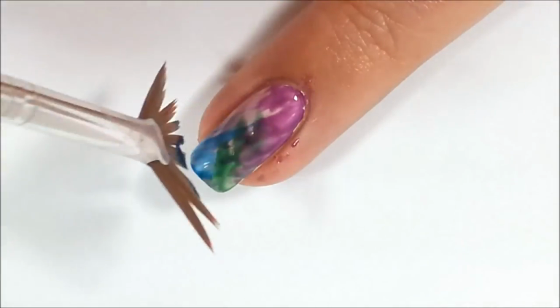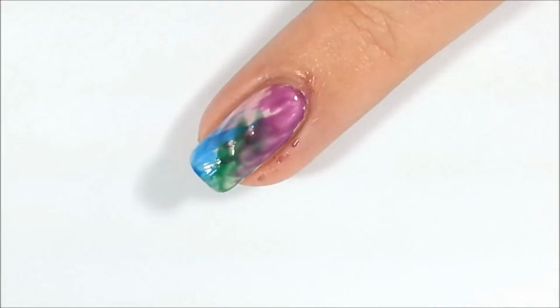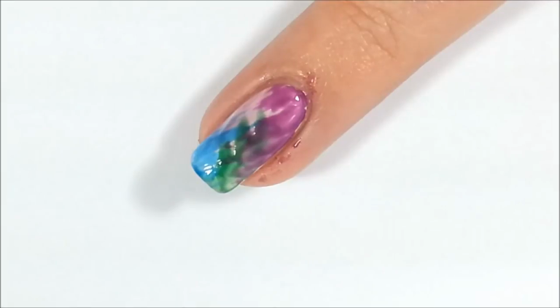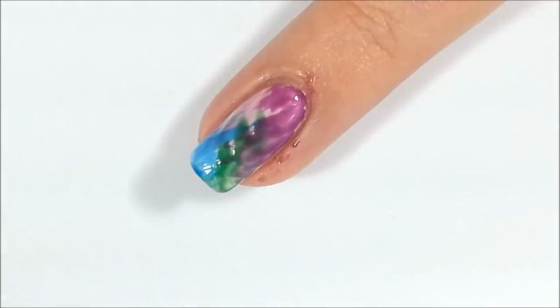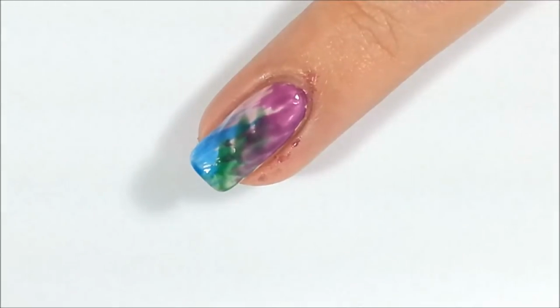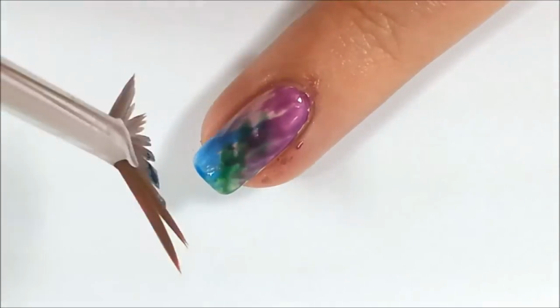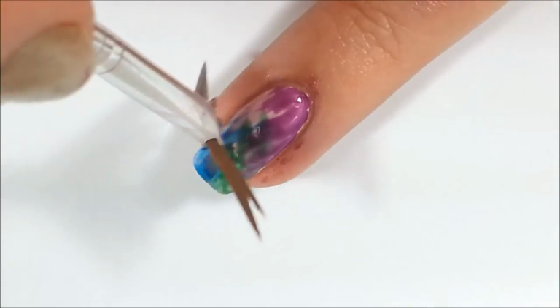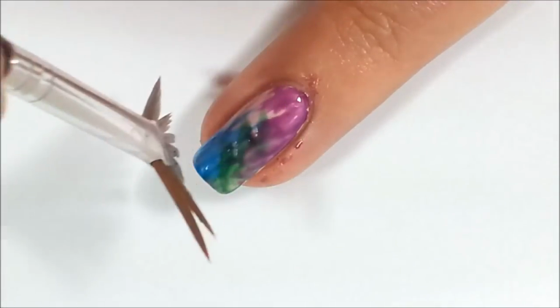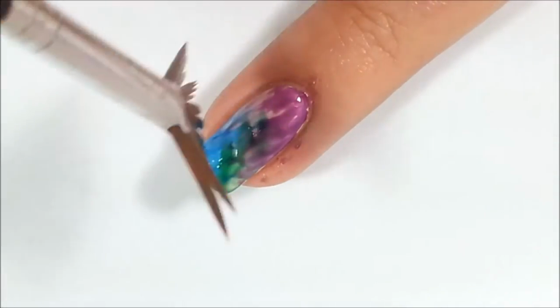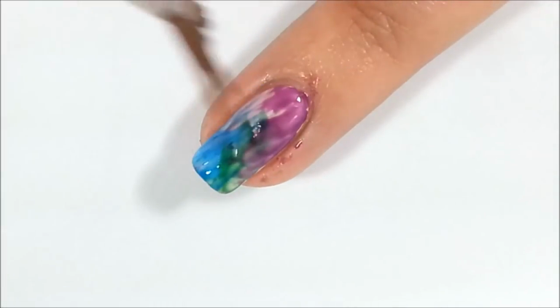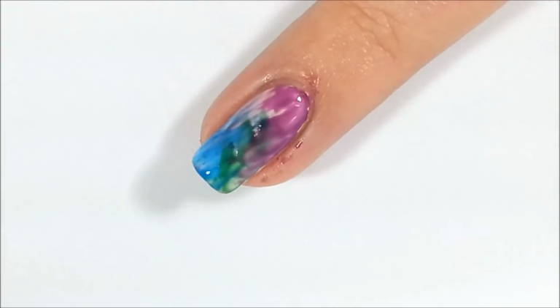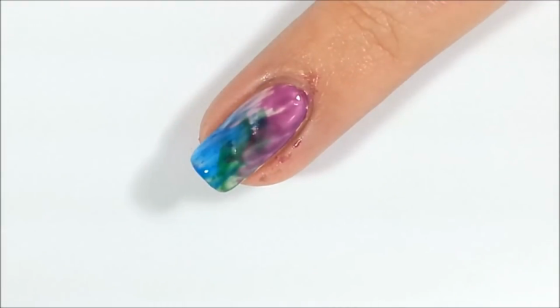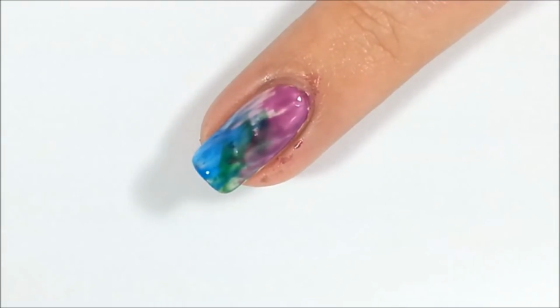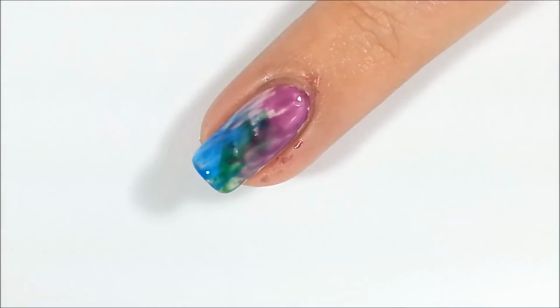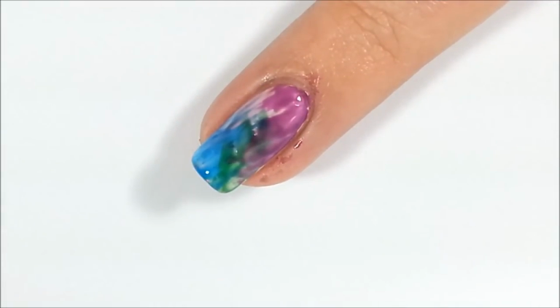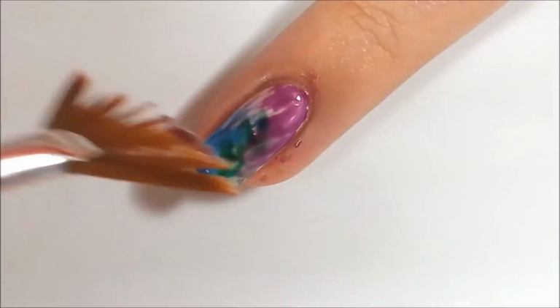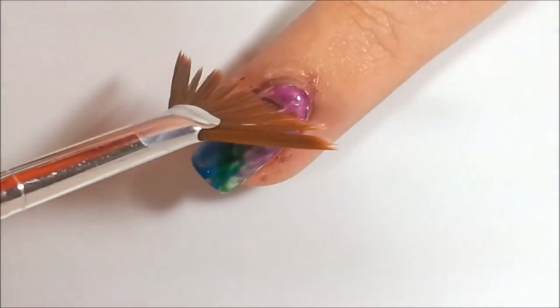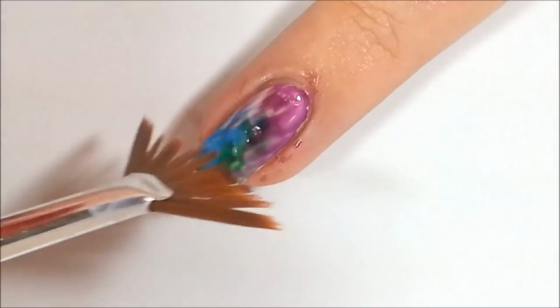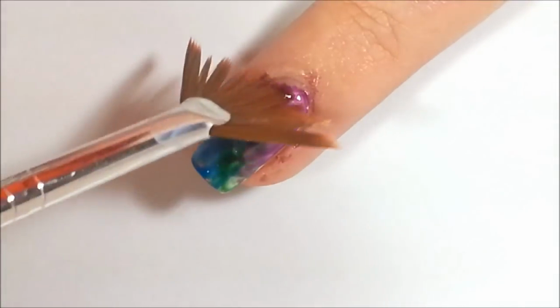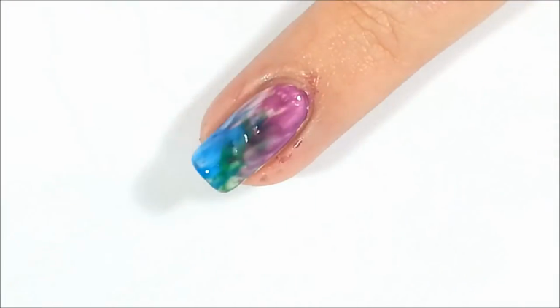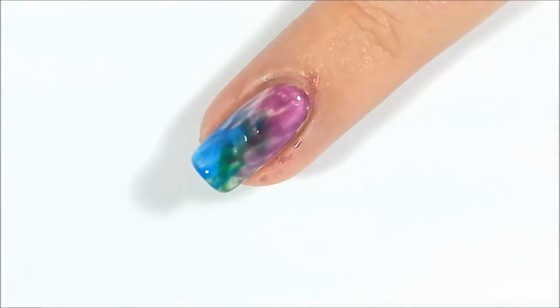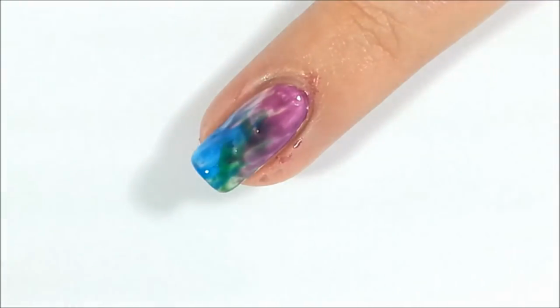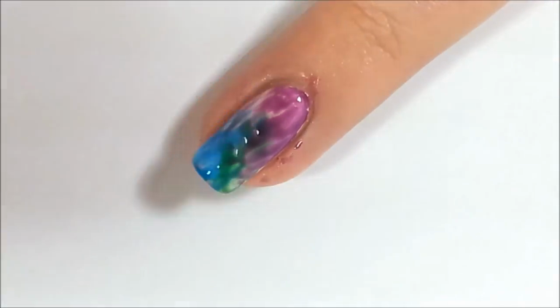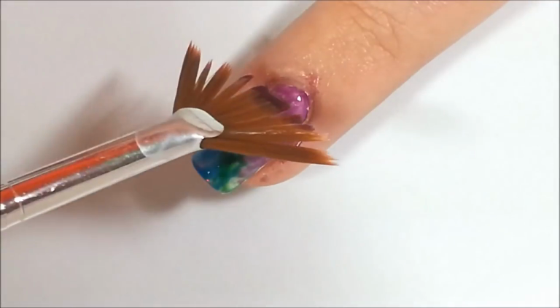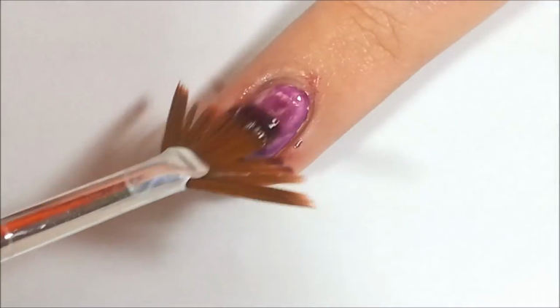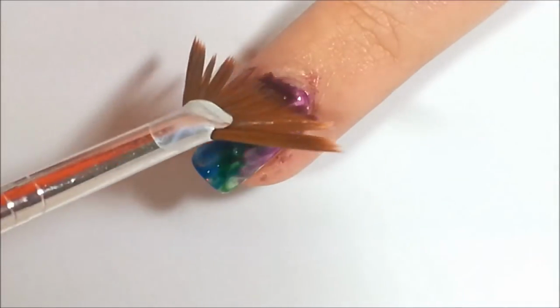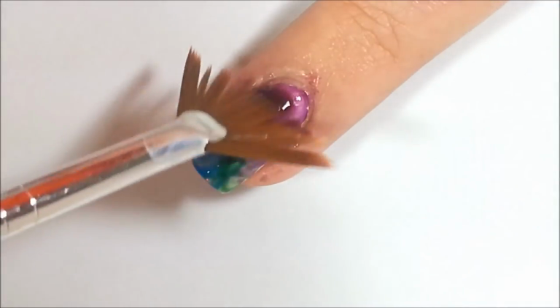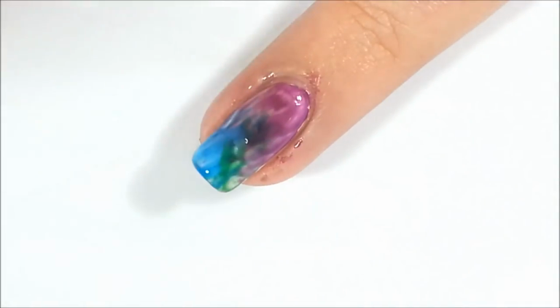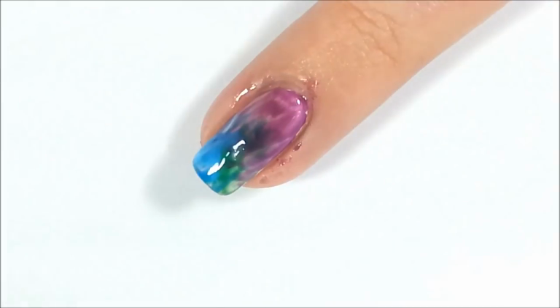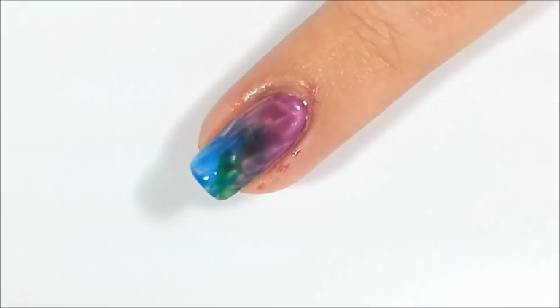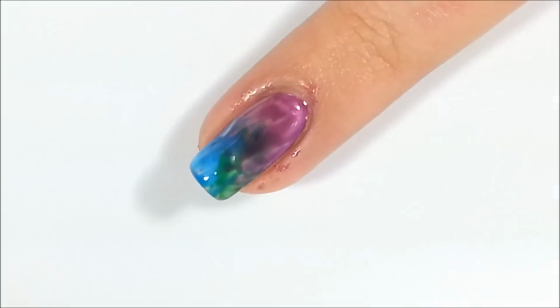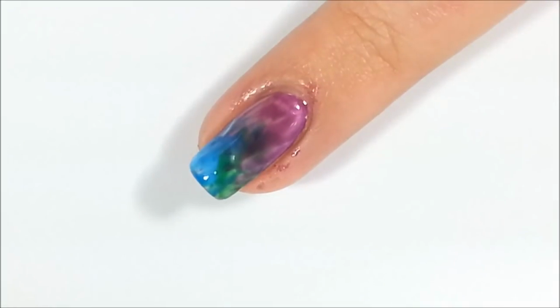These jellies are 50% translucent polishes that shift and intensify your color. Endless combinations can be produced by layering our translucent jellies over any nail lacquer.